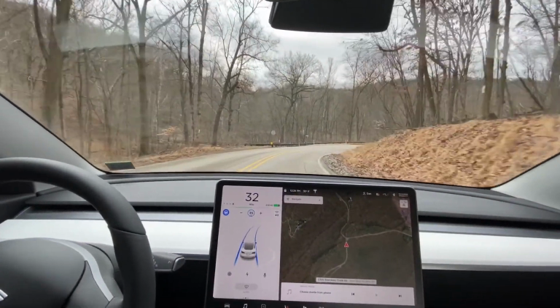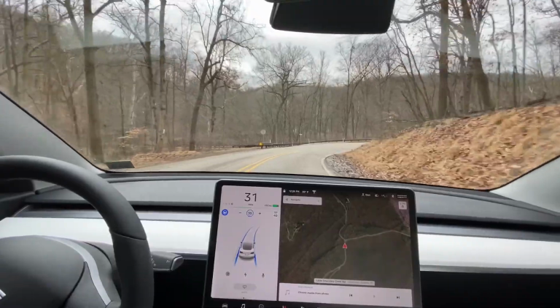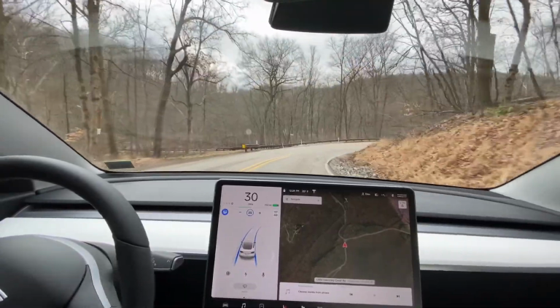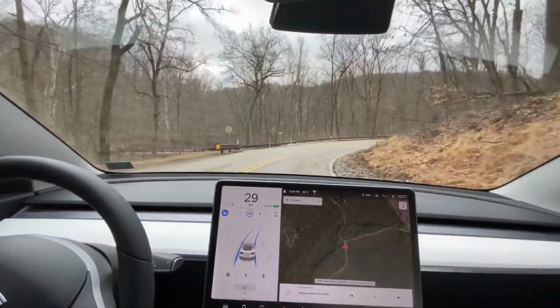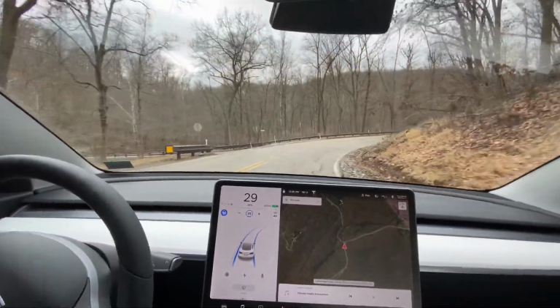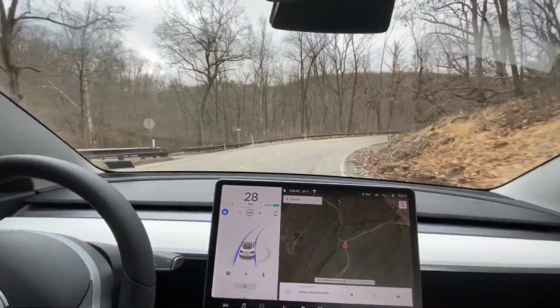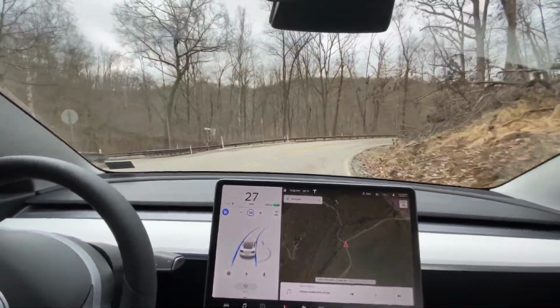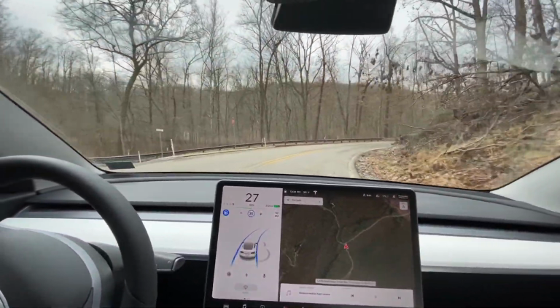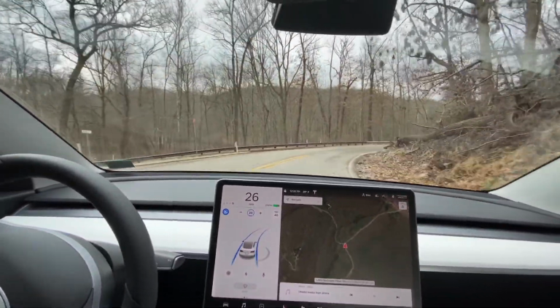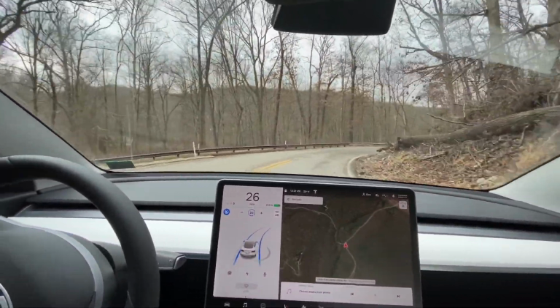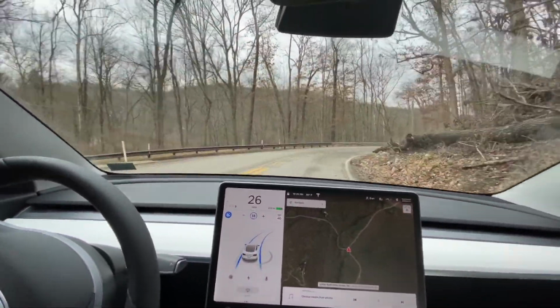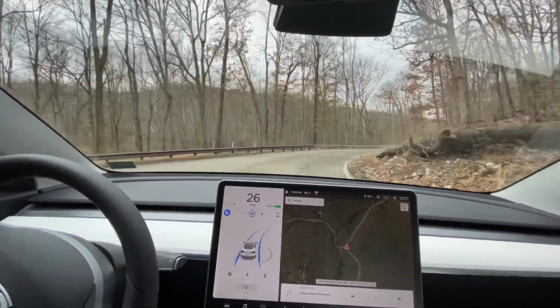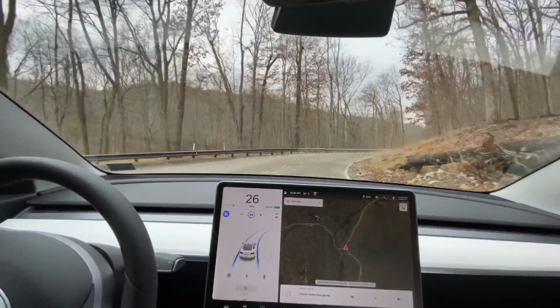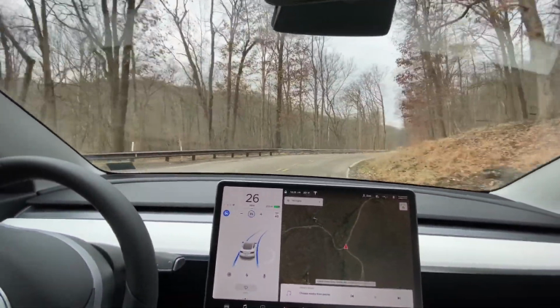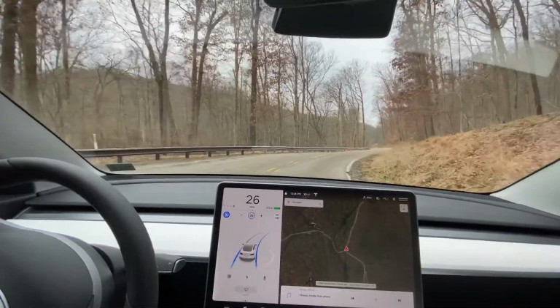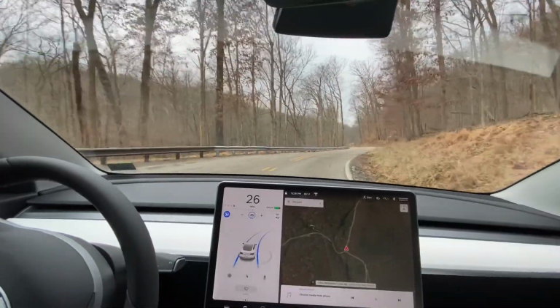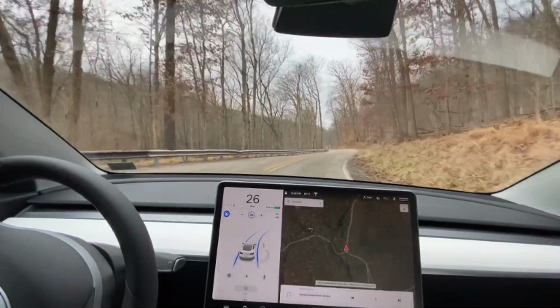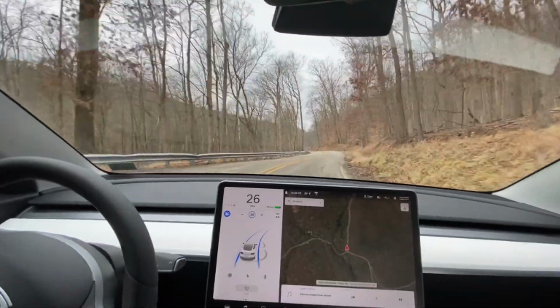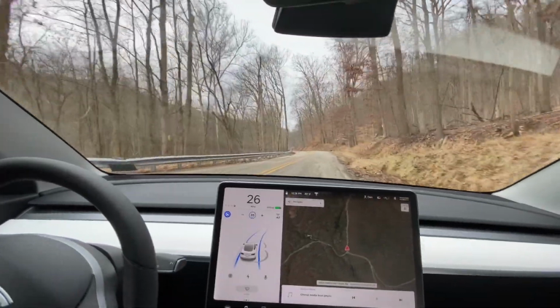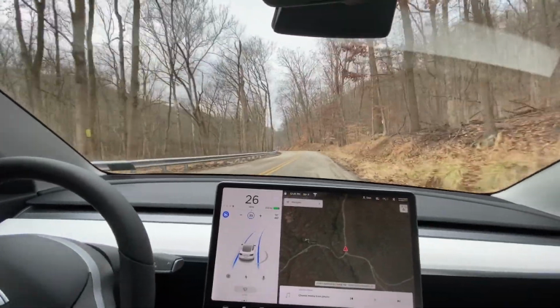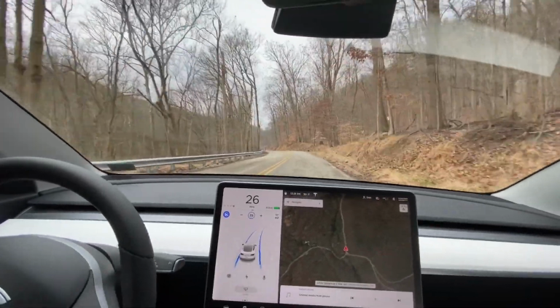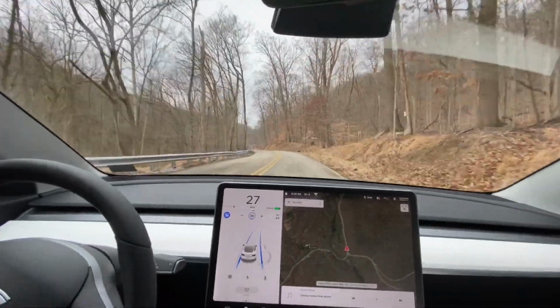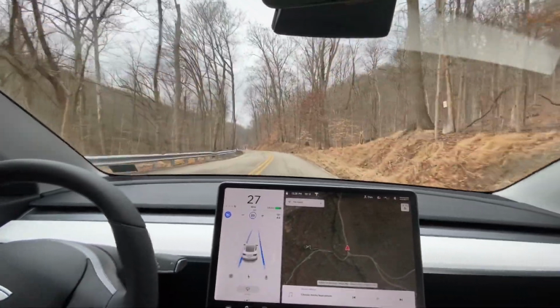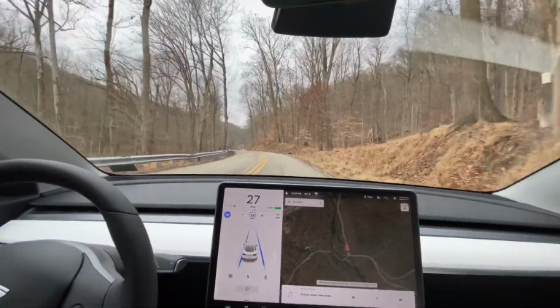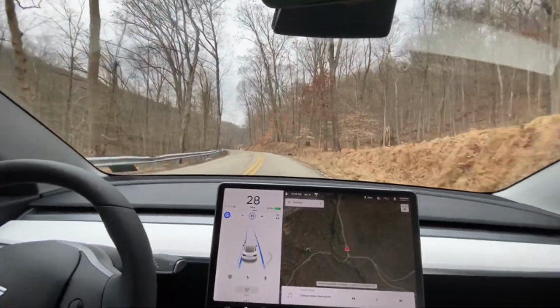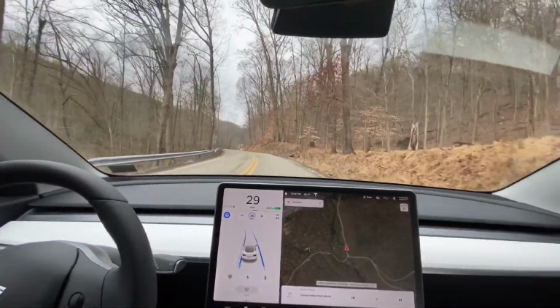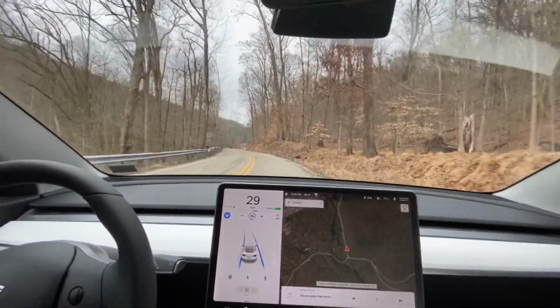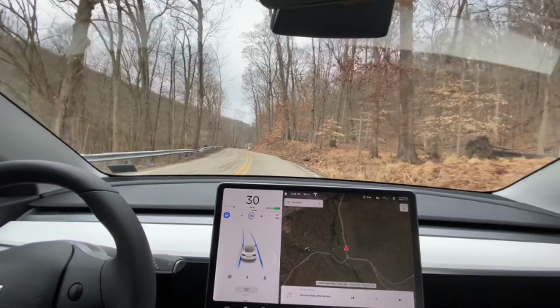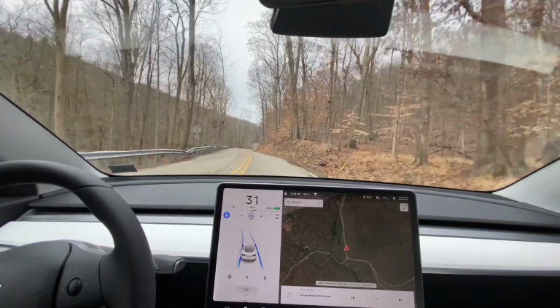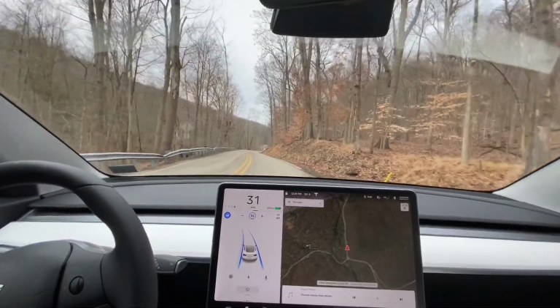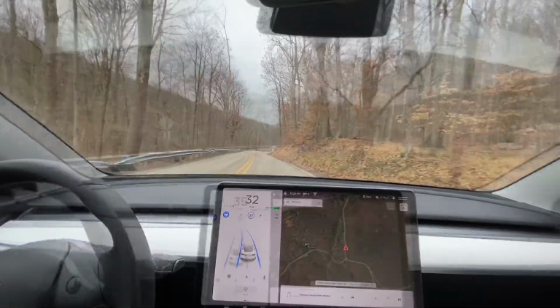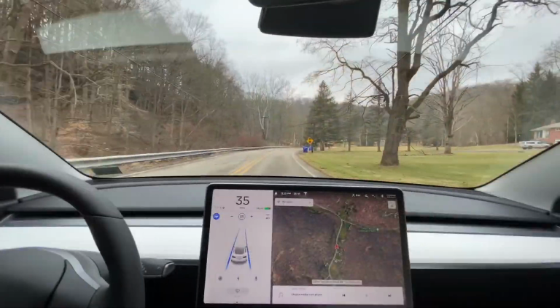This is probably the tightest curve on this back road. It took it pretty well — slowed down a lot but did stay within the lane lines.